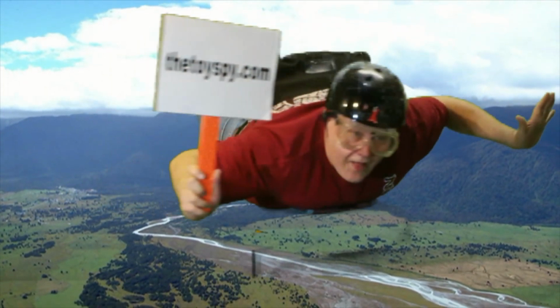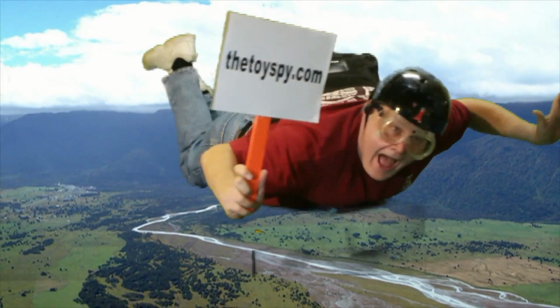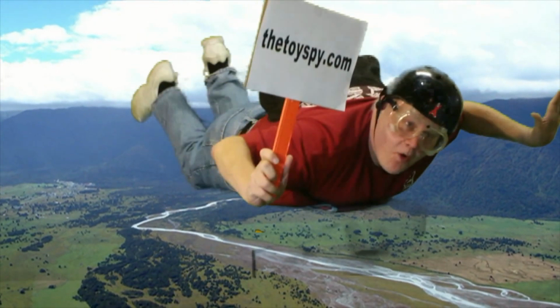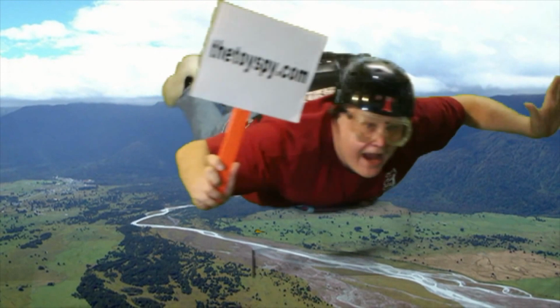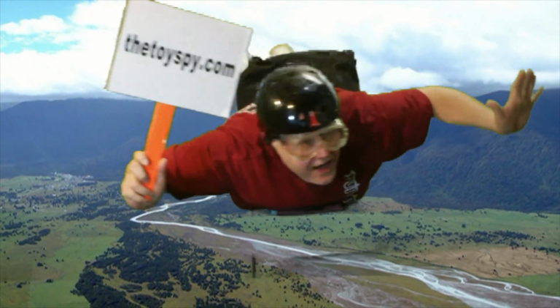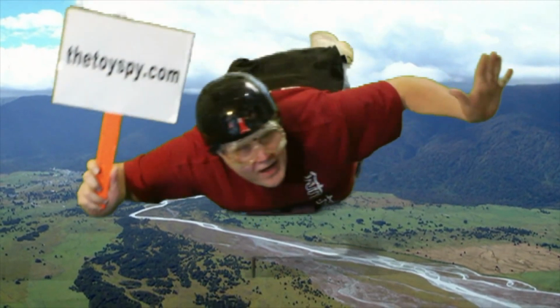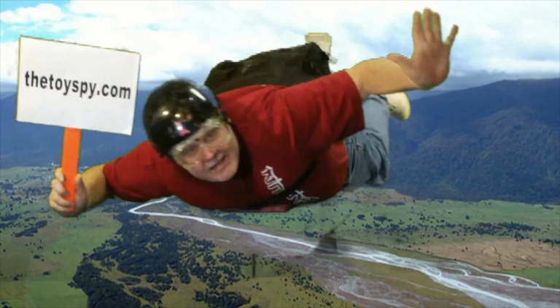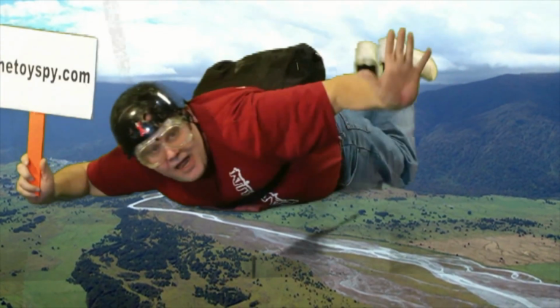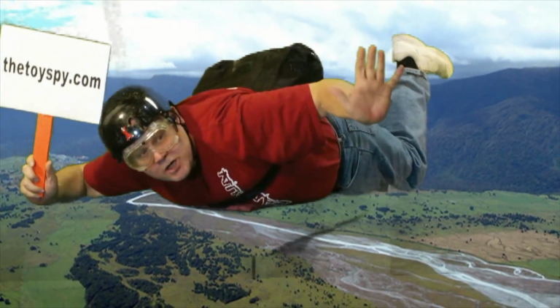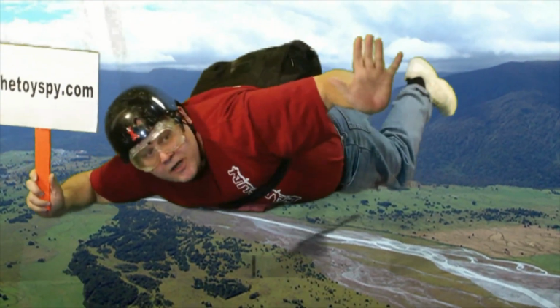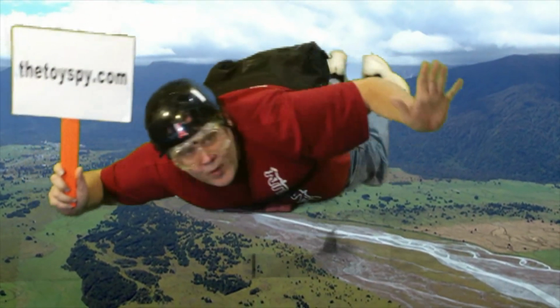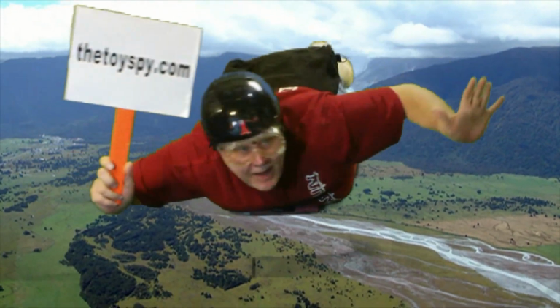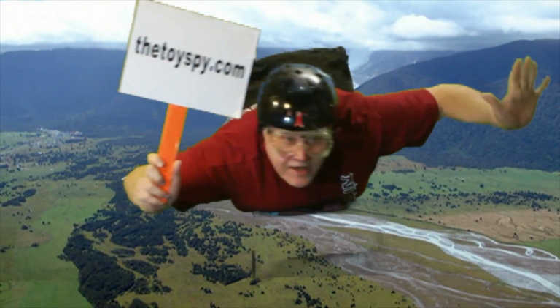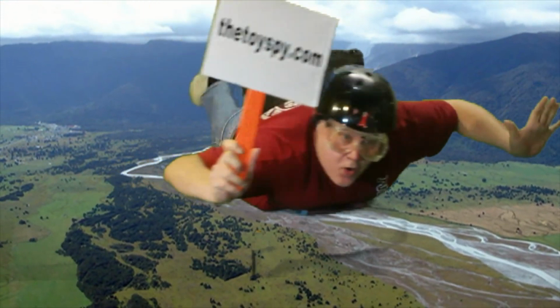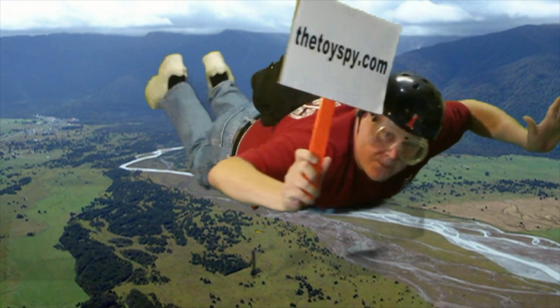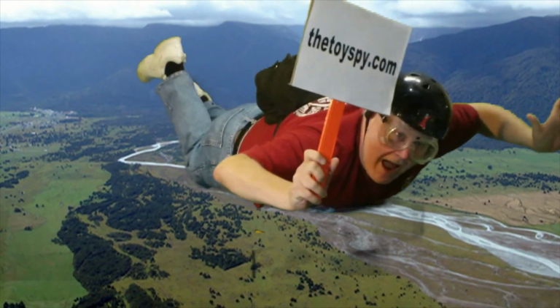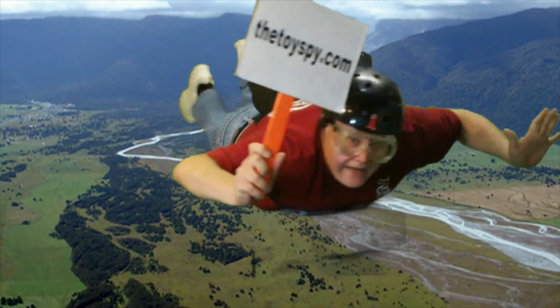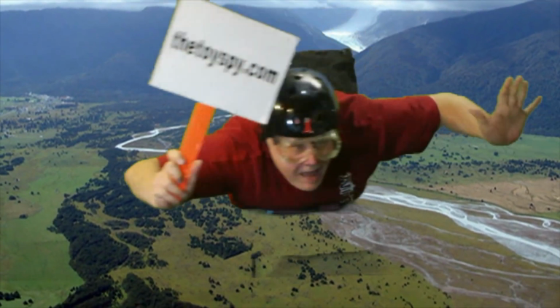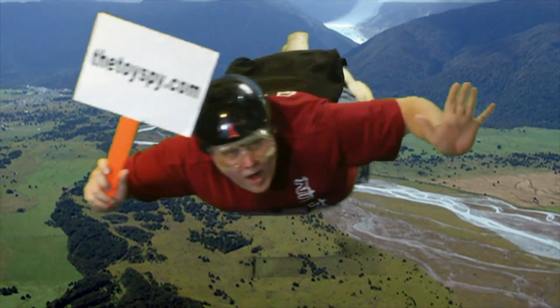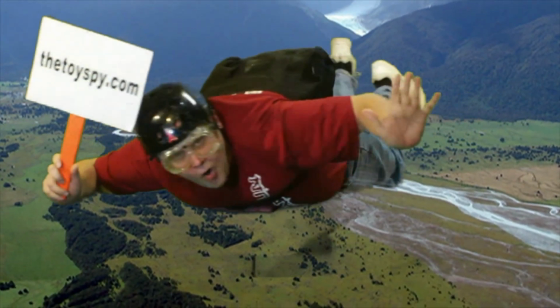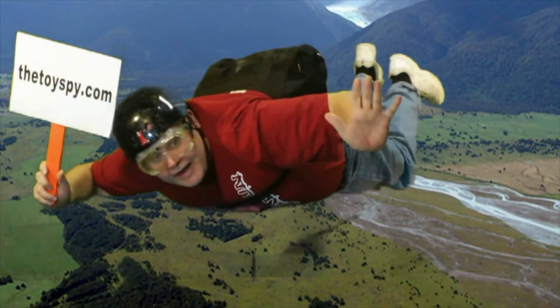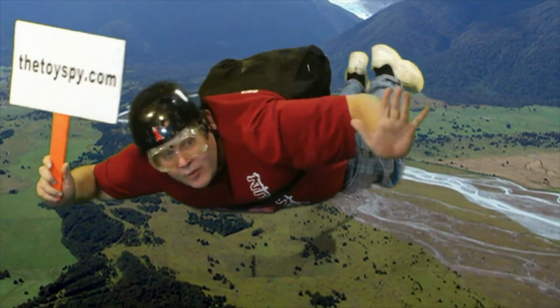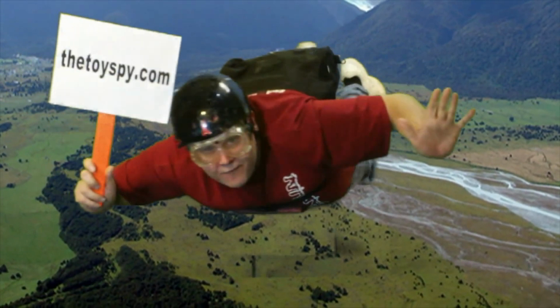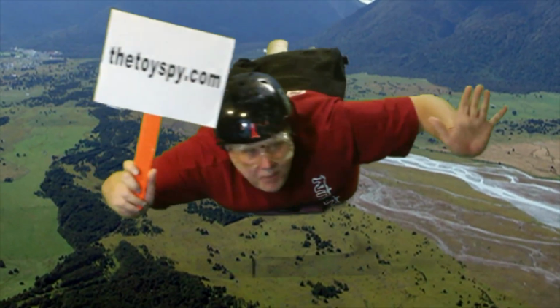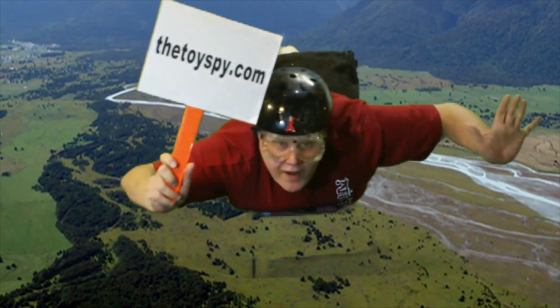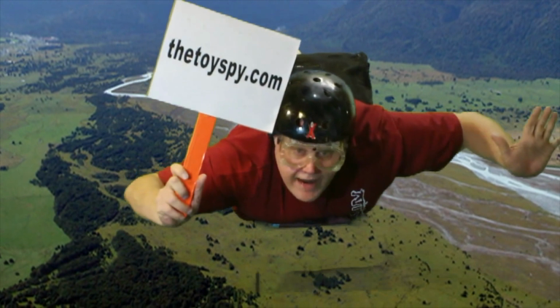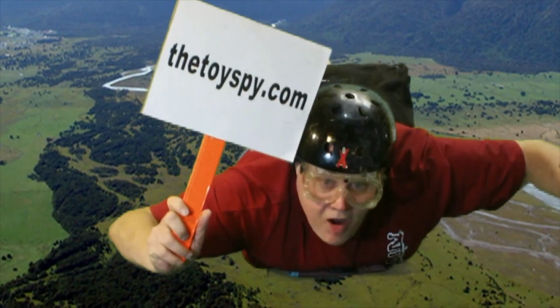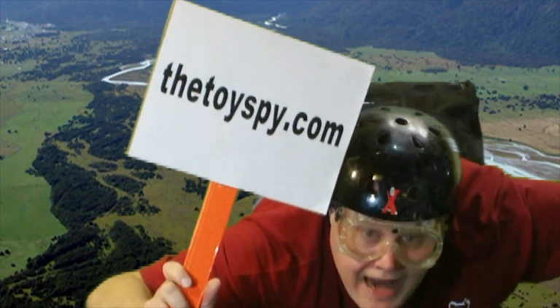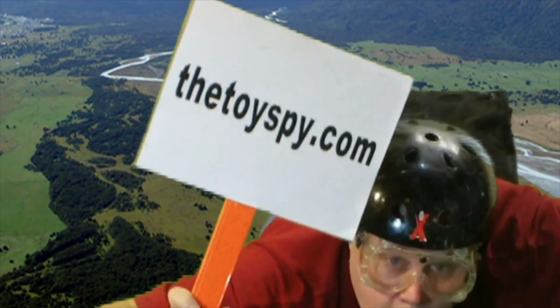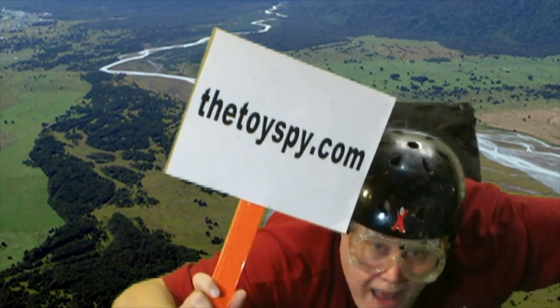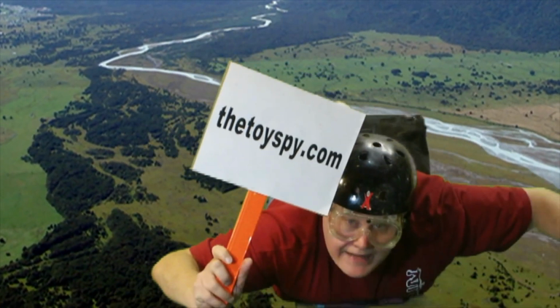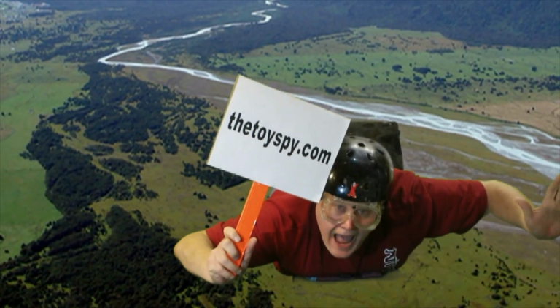Flying high after watching our video? Stay in touch. Know when we put up something new — subscribe, rate, and comment. And connect with us on Facebook, Twitter, and our own site, thetoyspy.com.